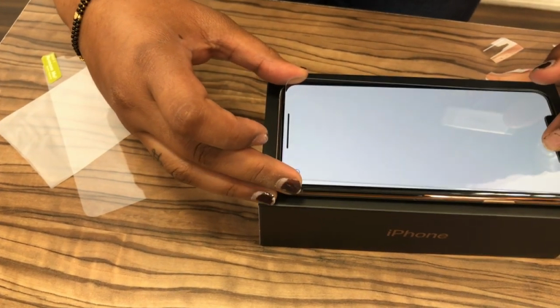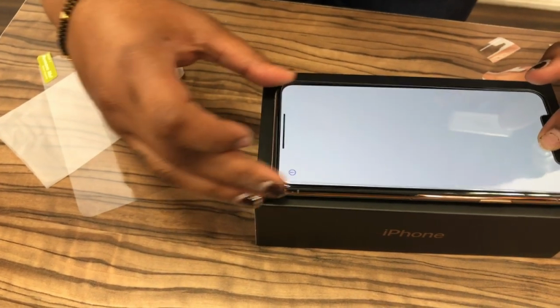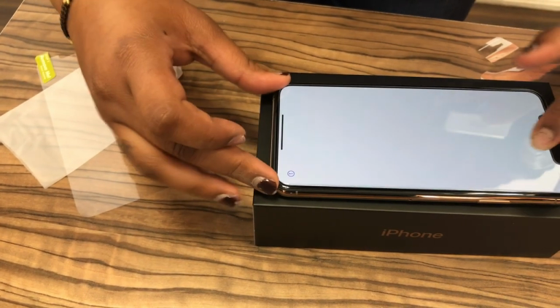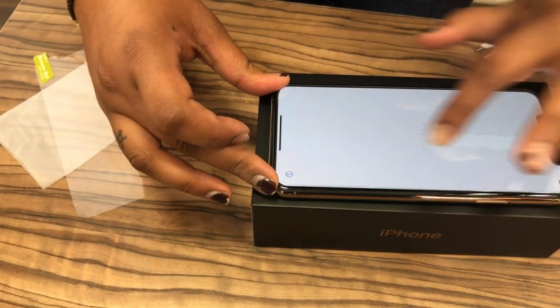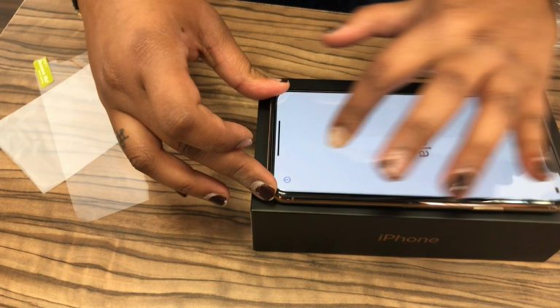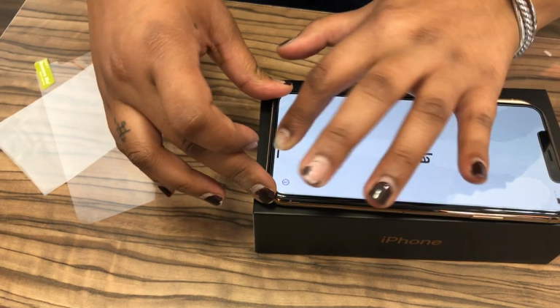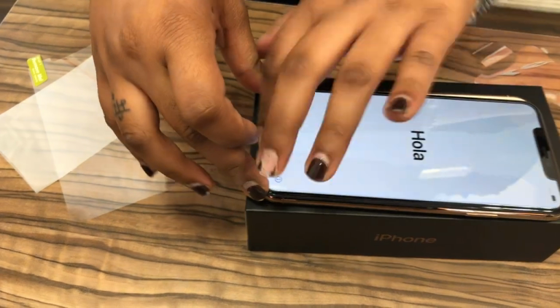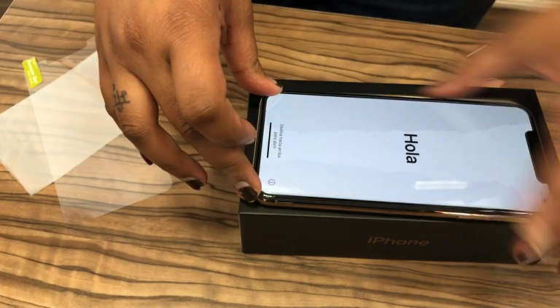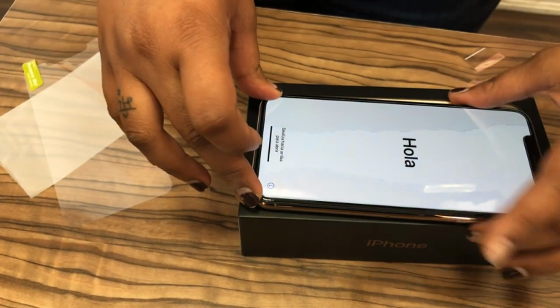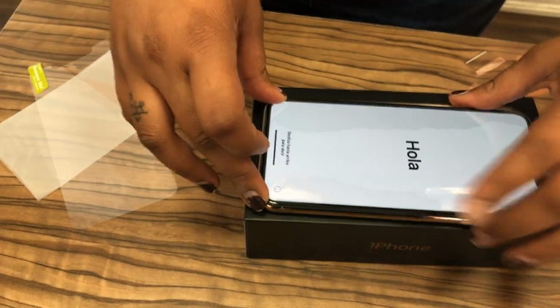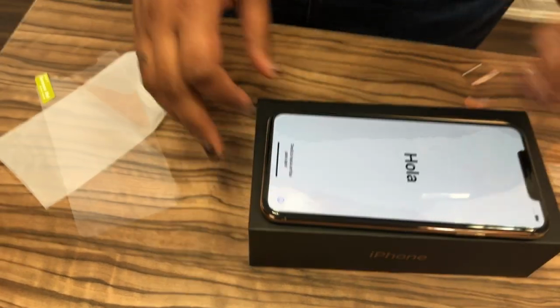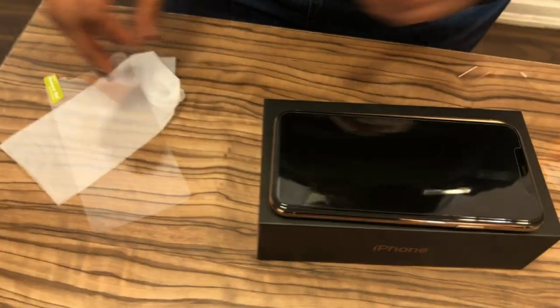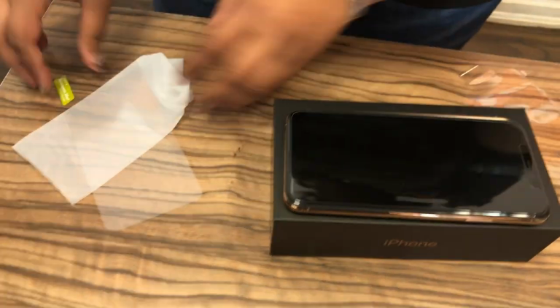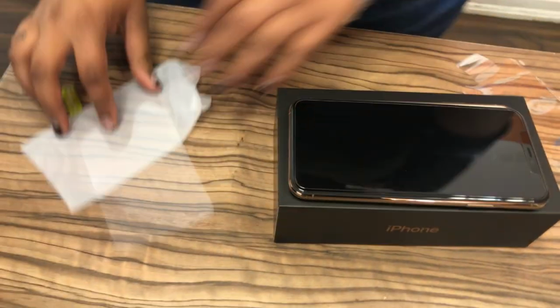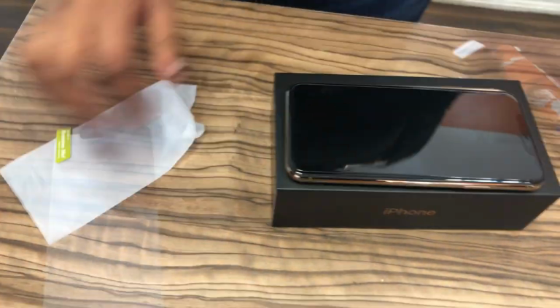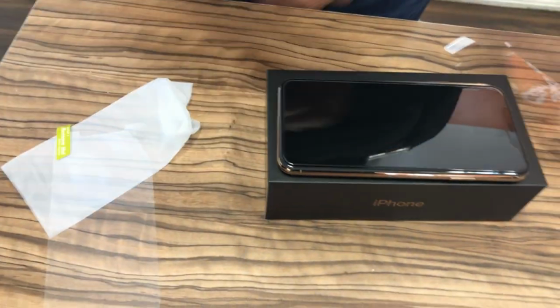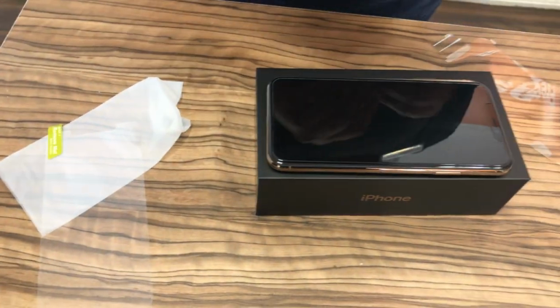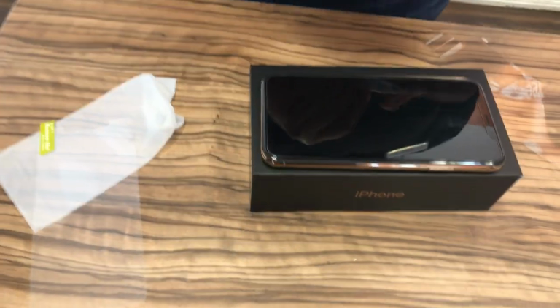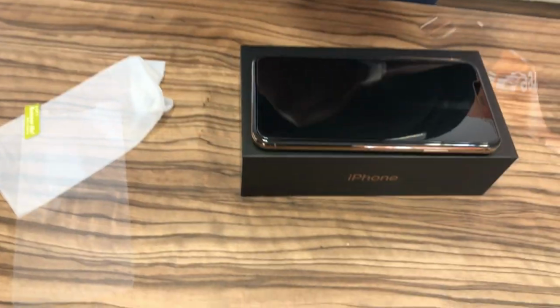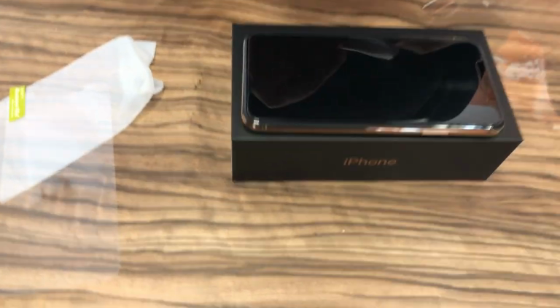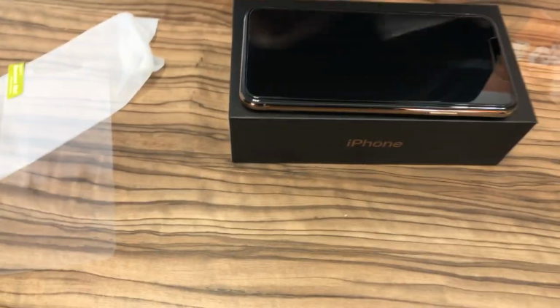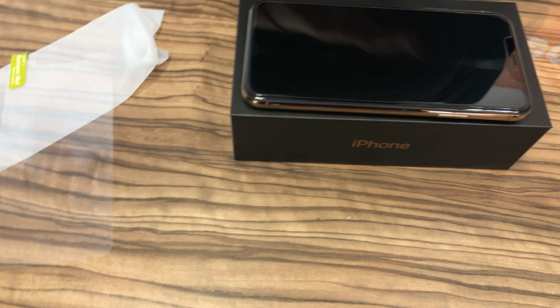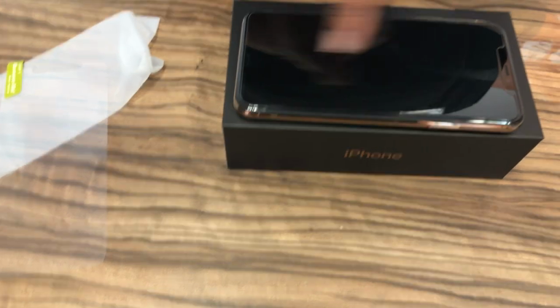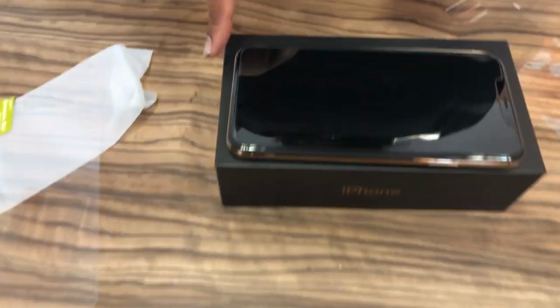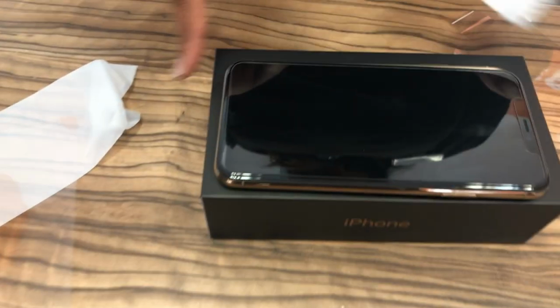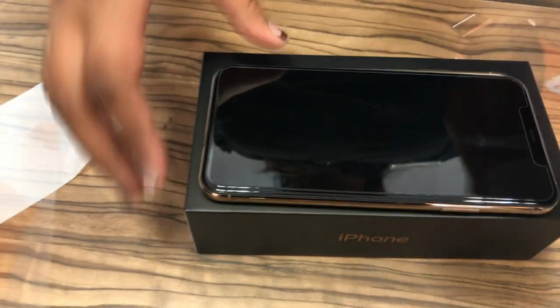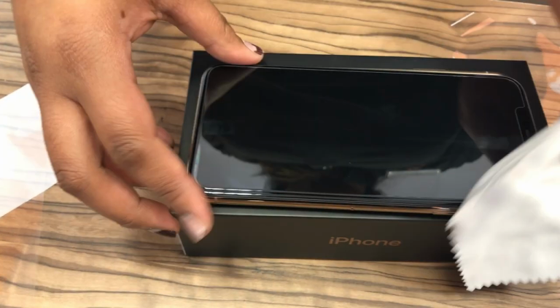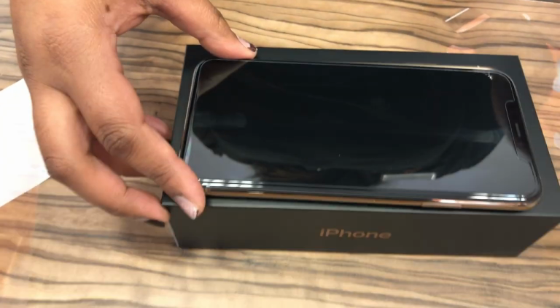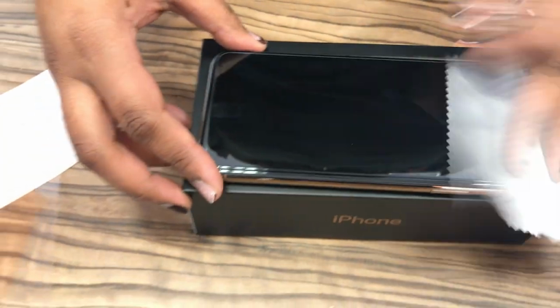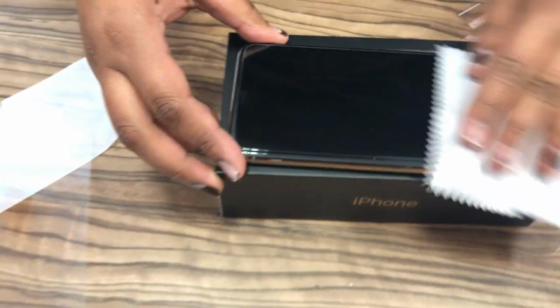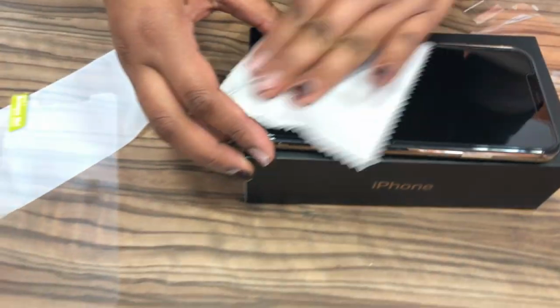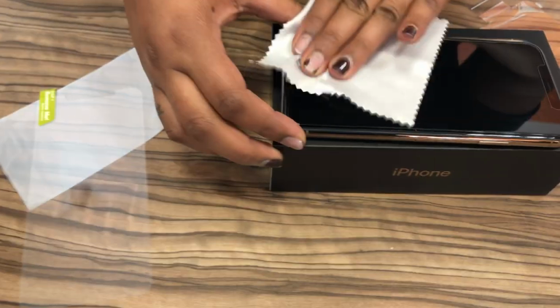How many years did you learn this? It's a God gift. Look, this is the first time. Yes, this is the first time — I got a gift for you.